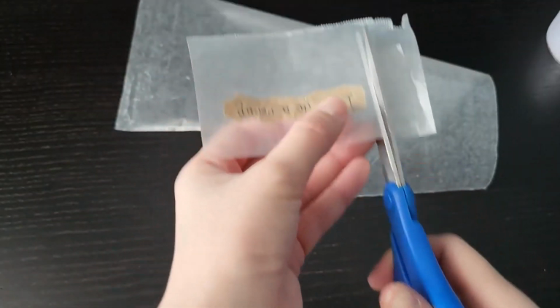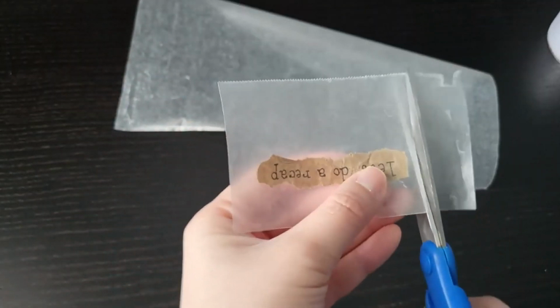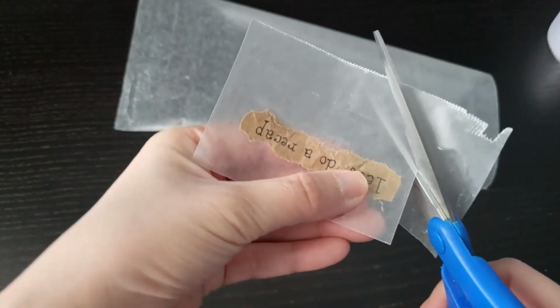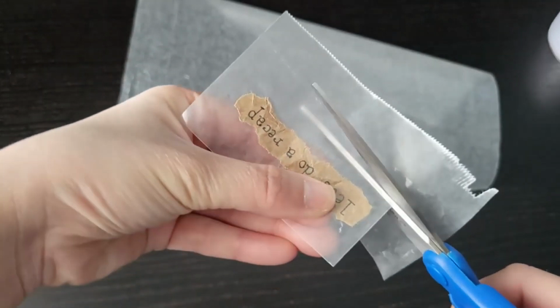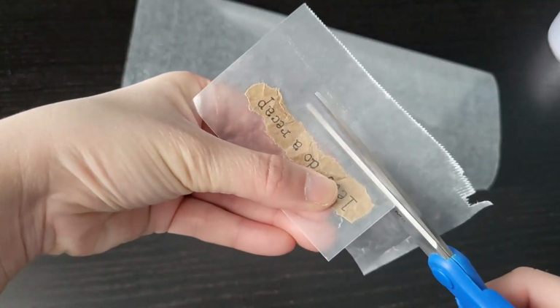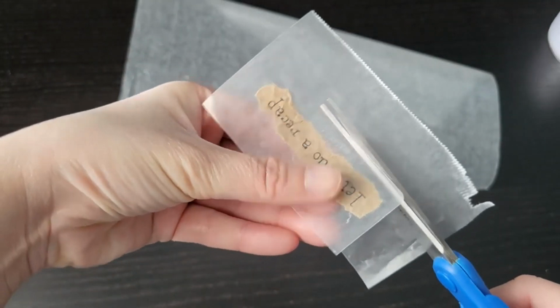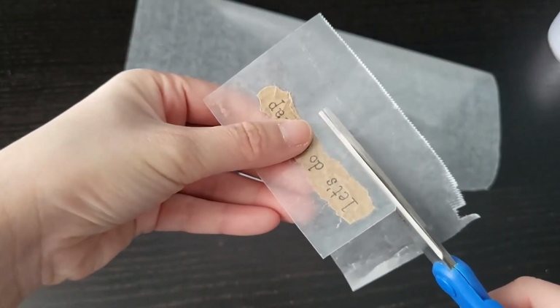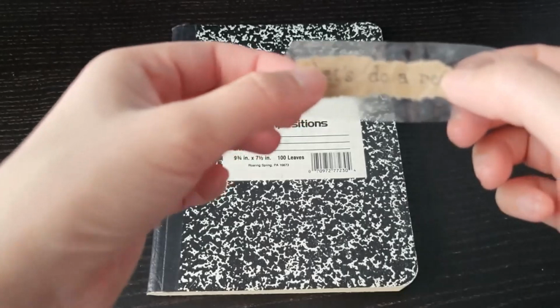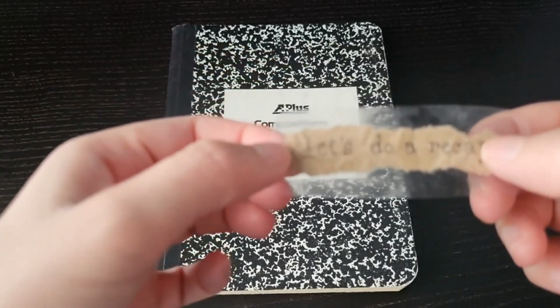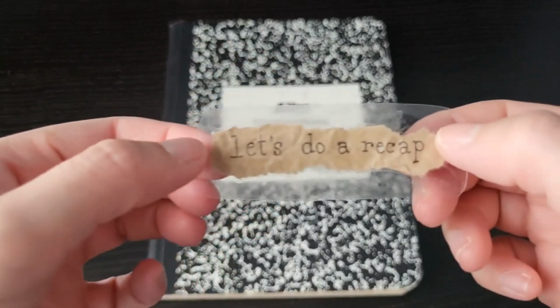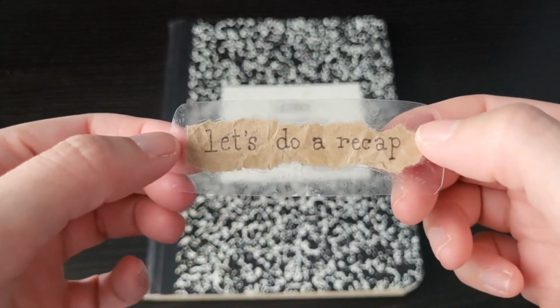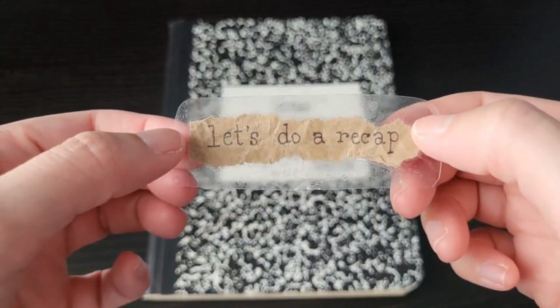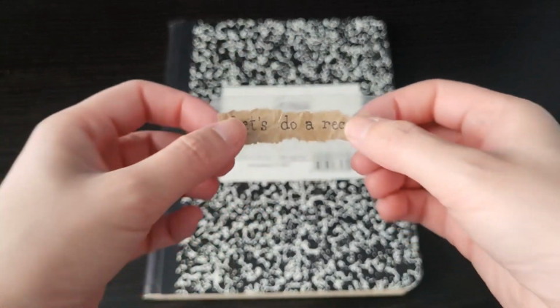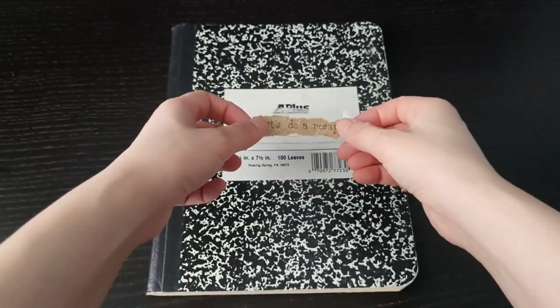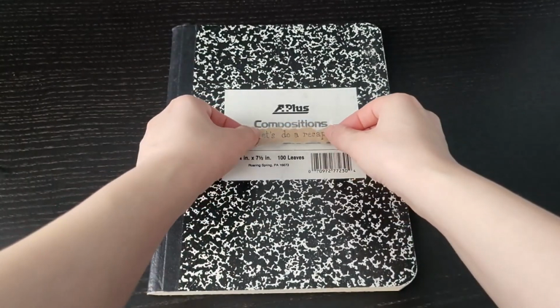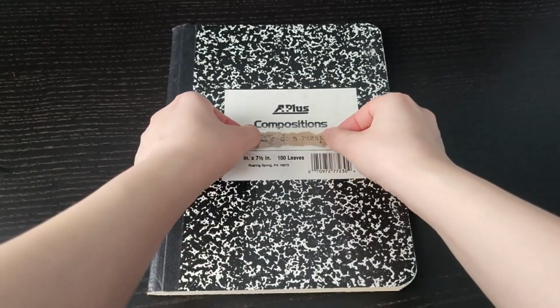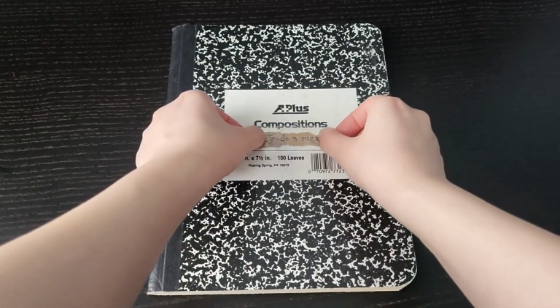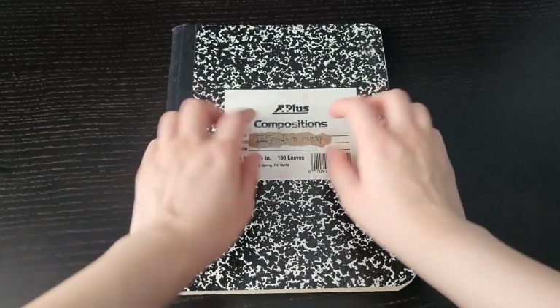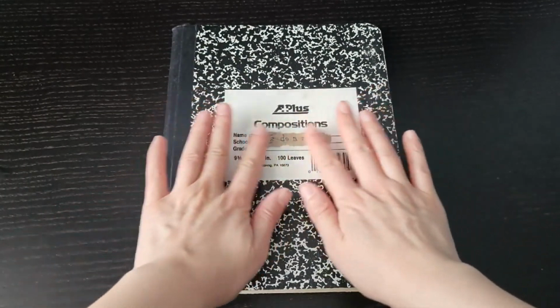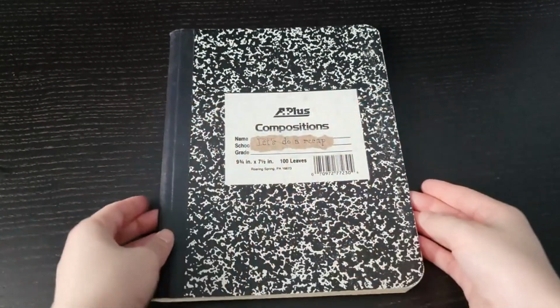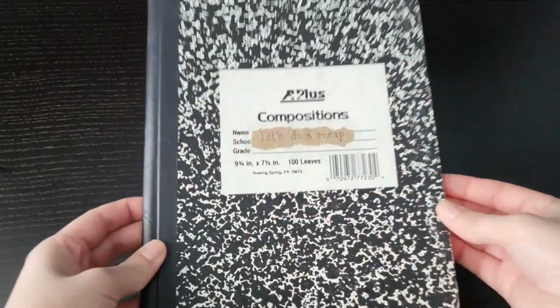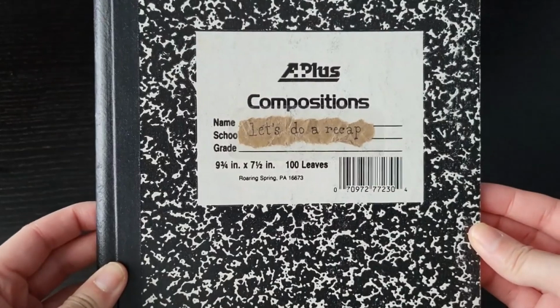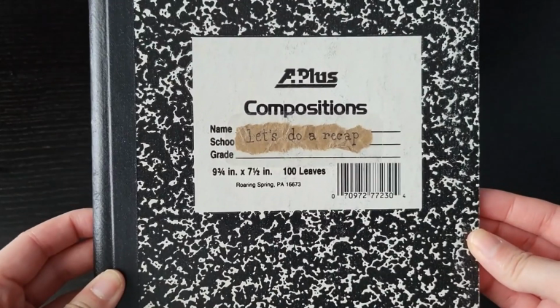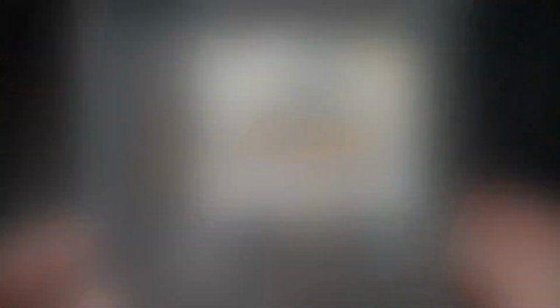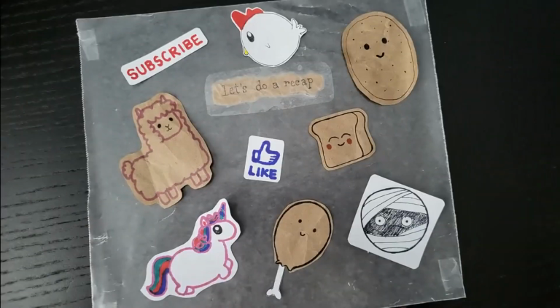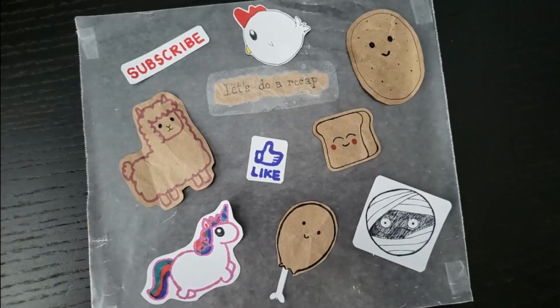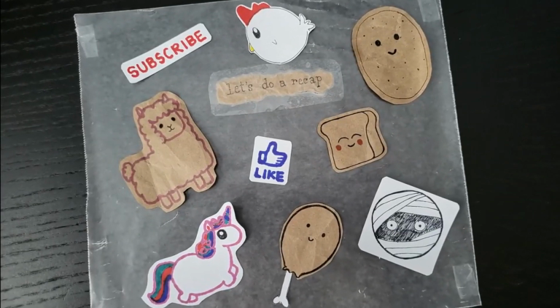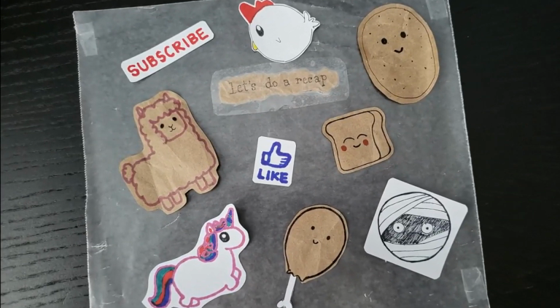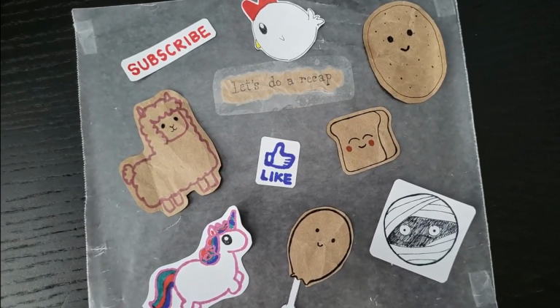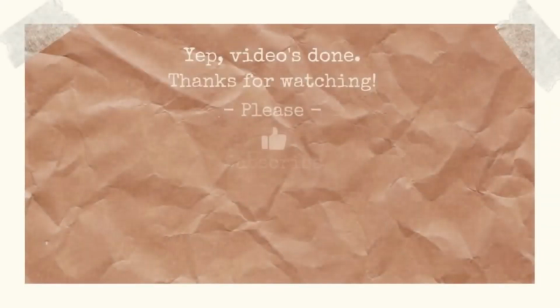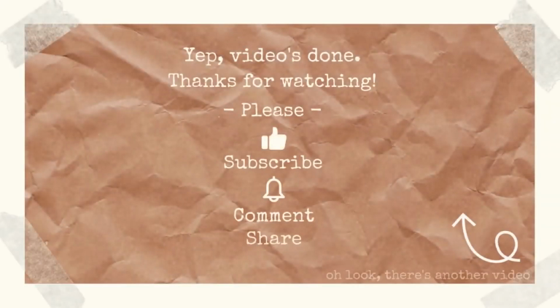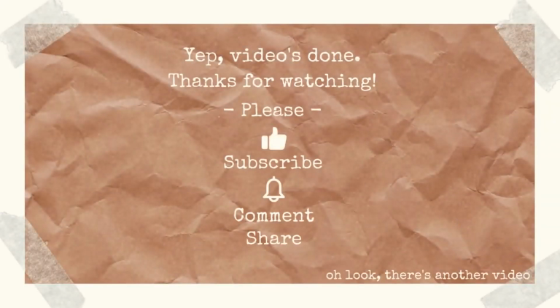There you go, hope that was helpful. Please don't forget to like and subscribe for more tips. Thanks for watching.